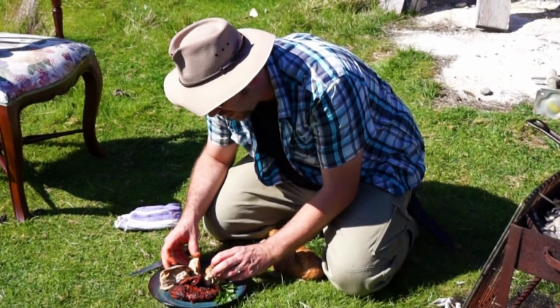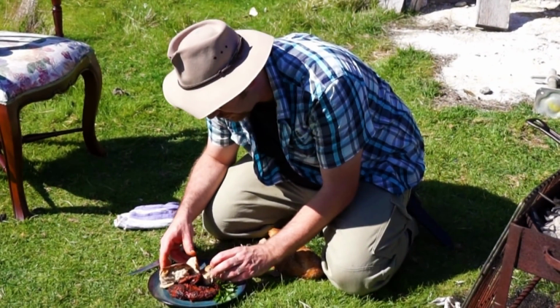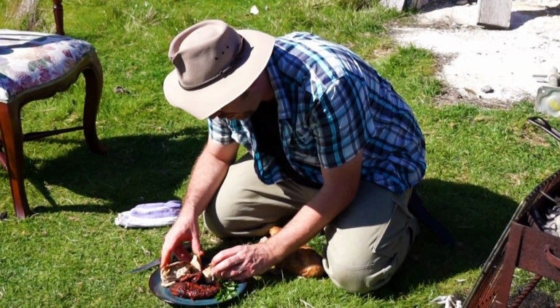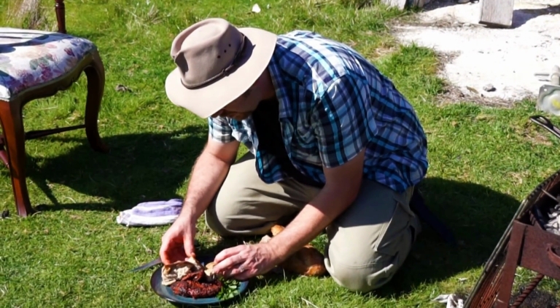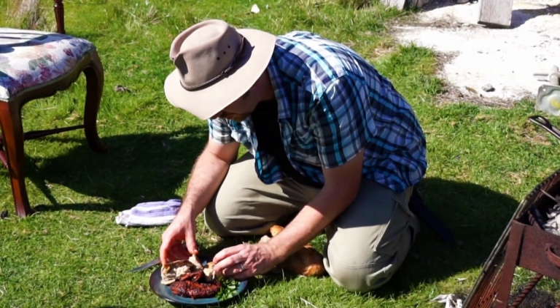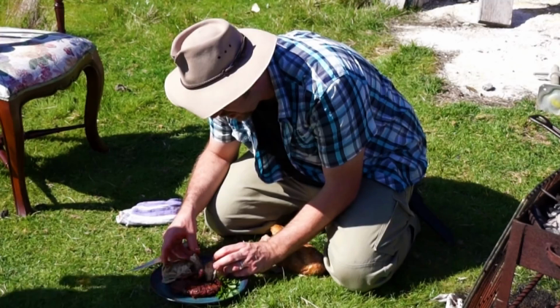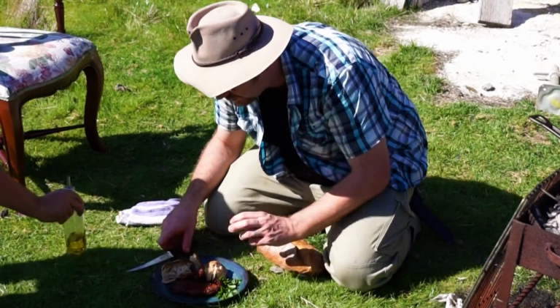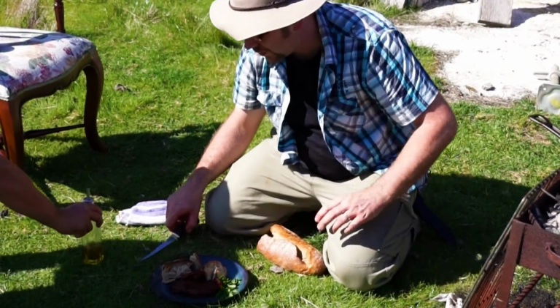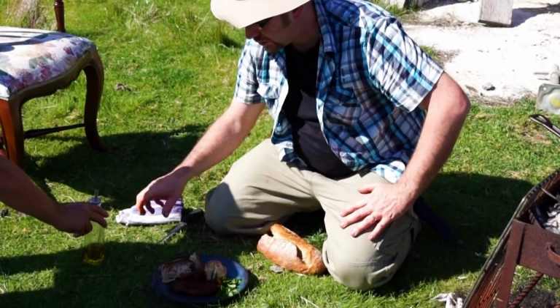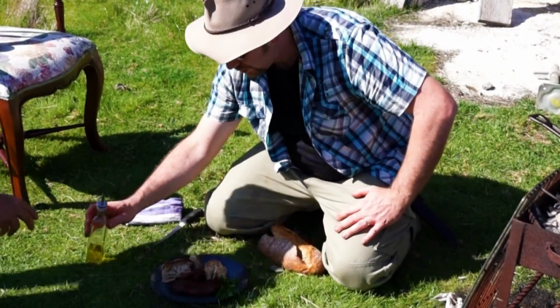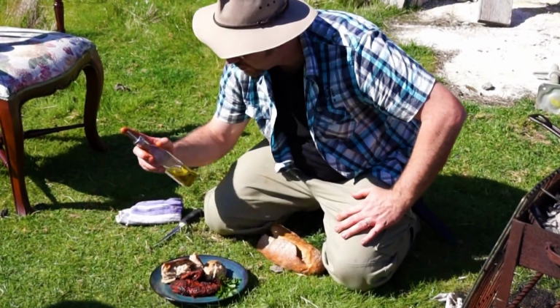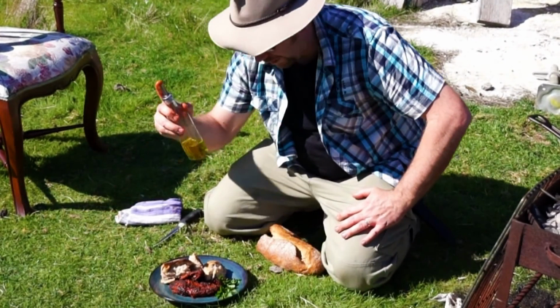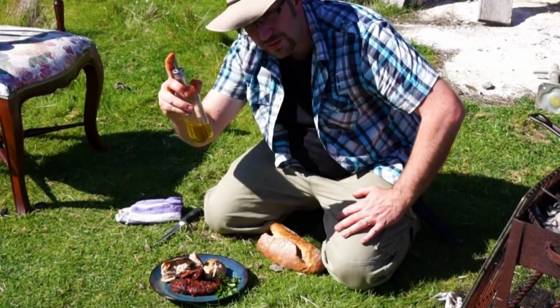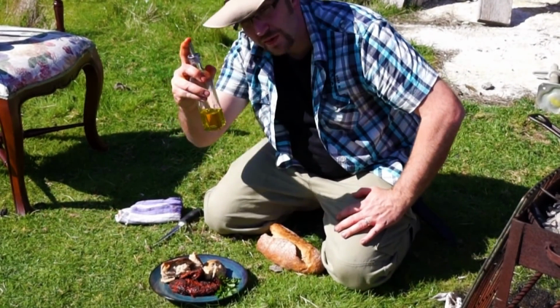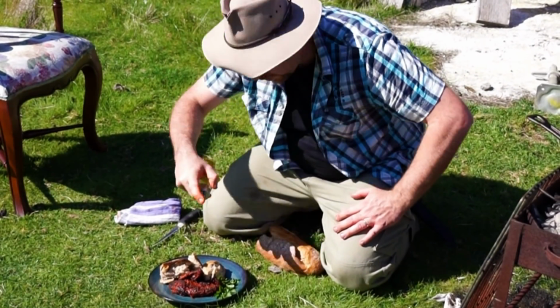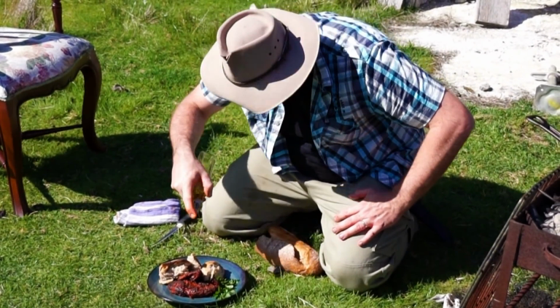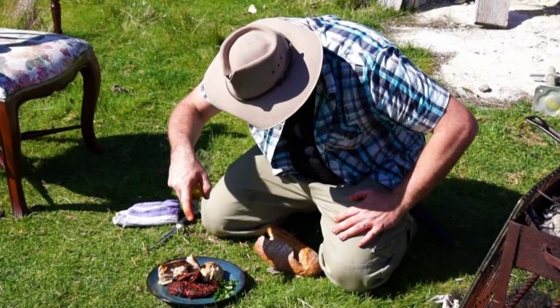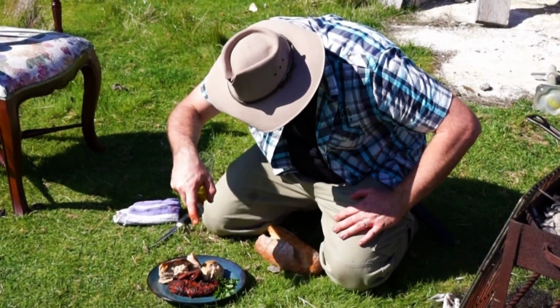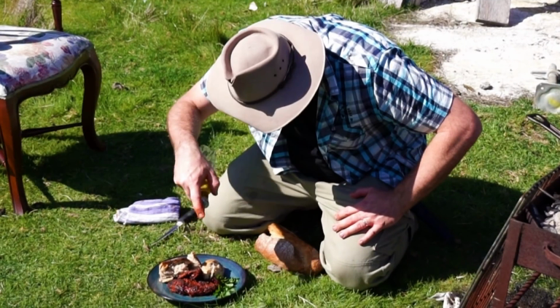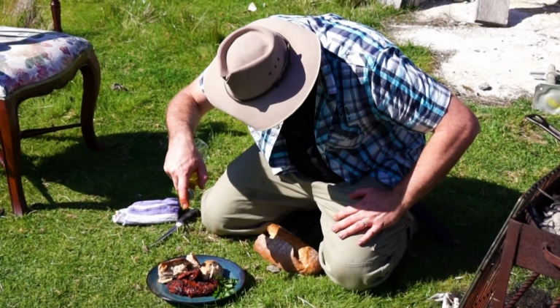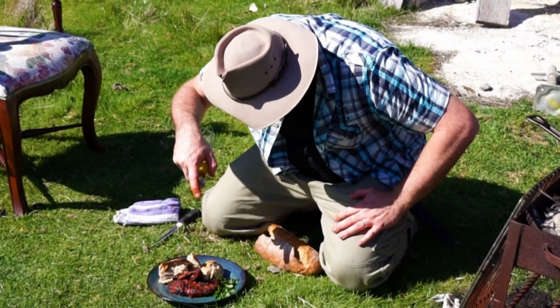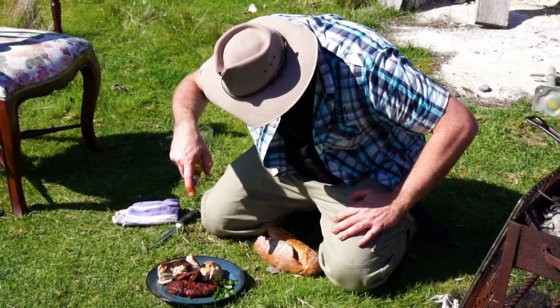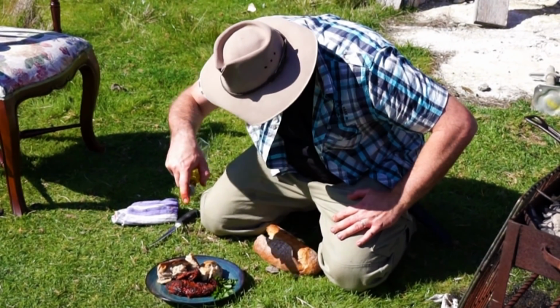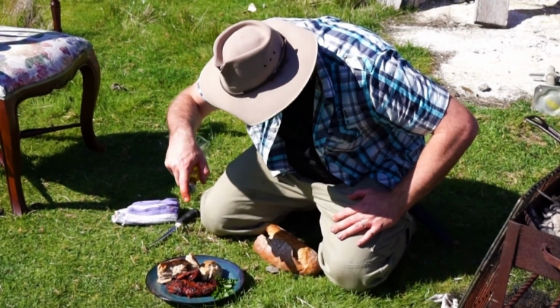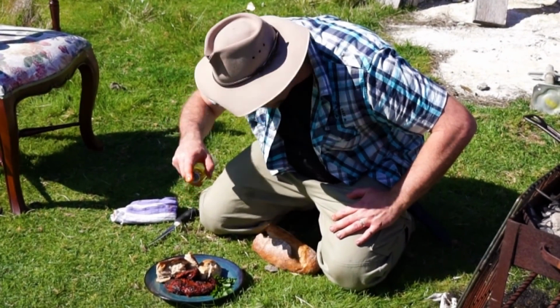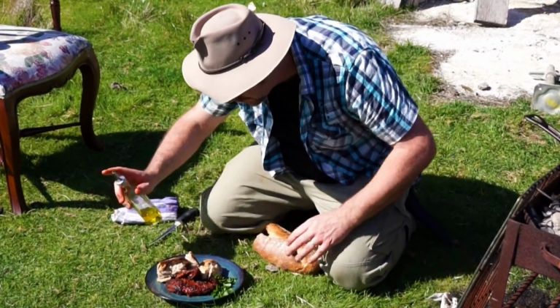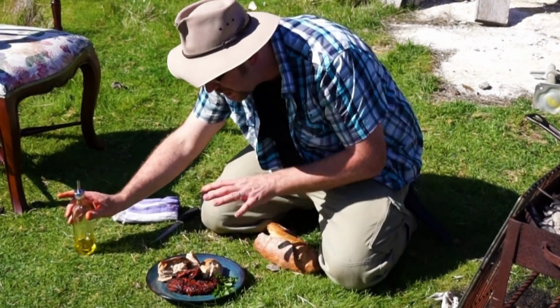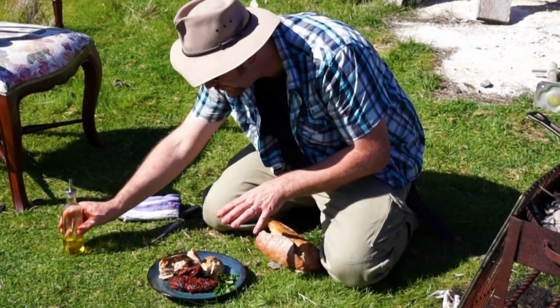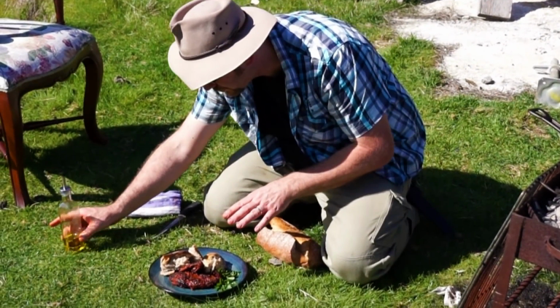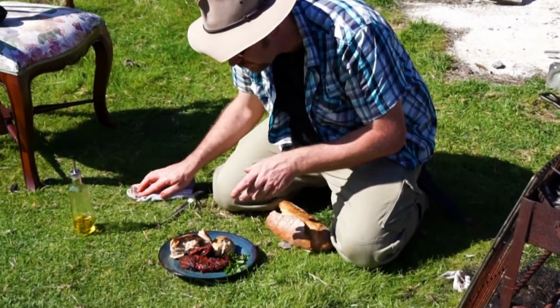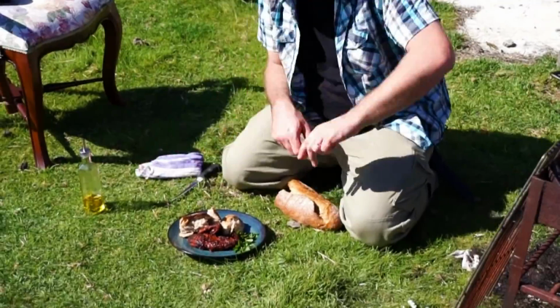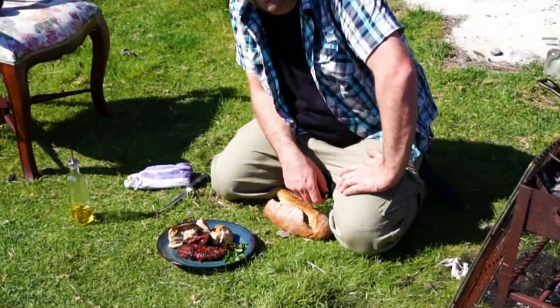Look at that. Drizzle a bit of oil. That there is a meal fit for a king.